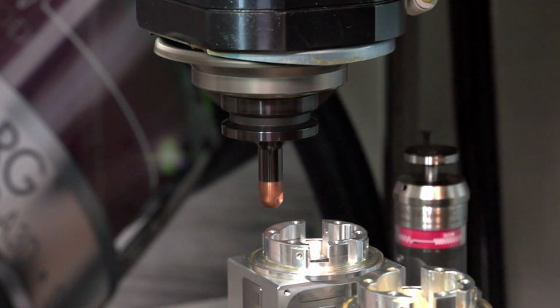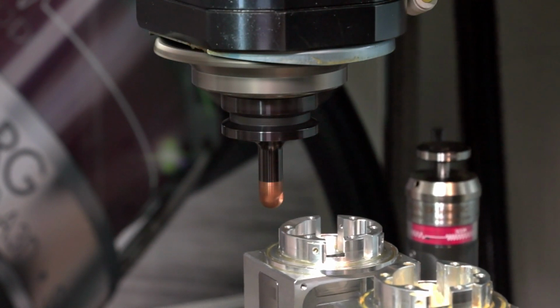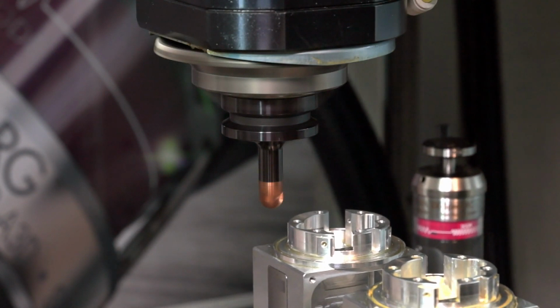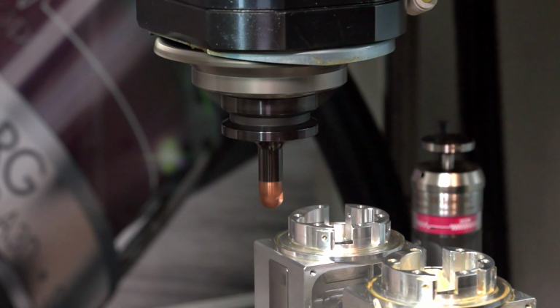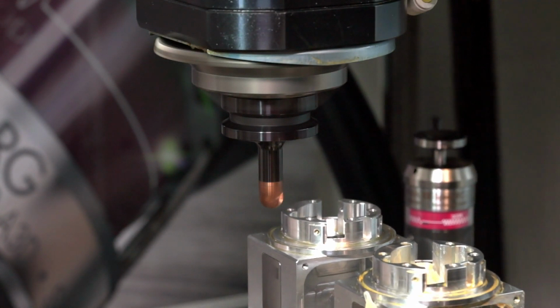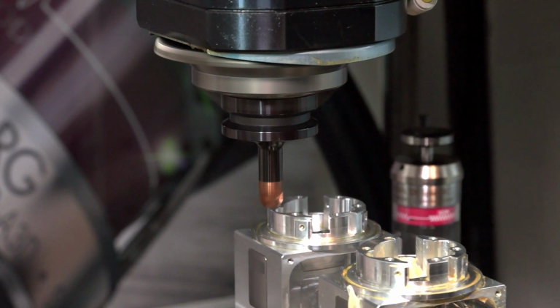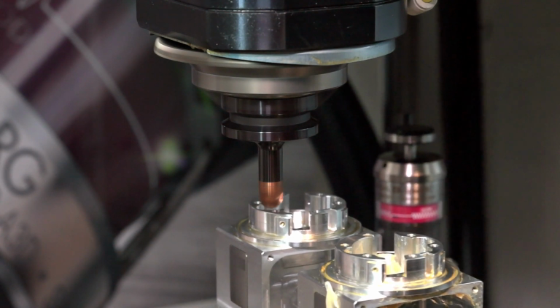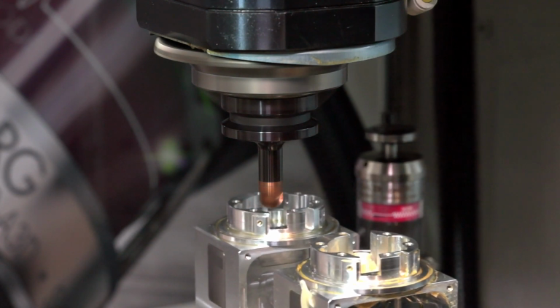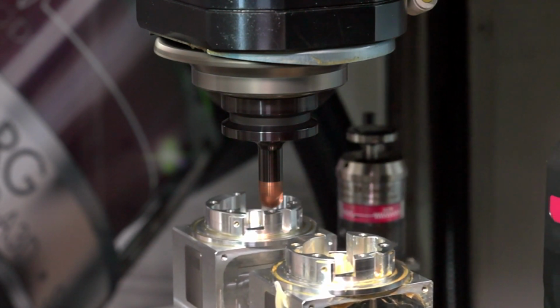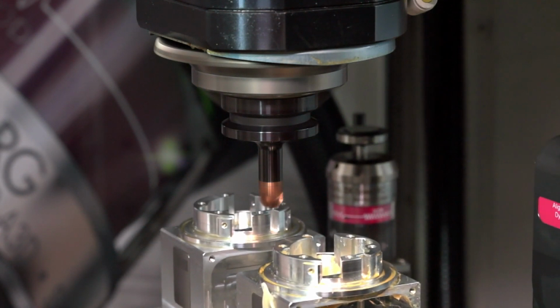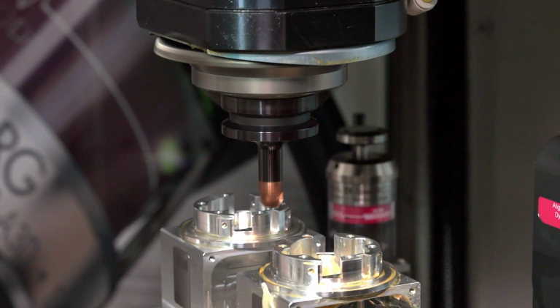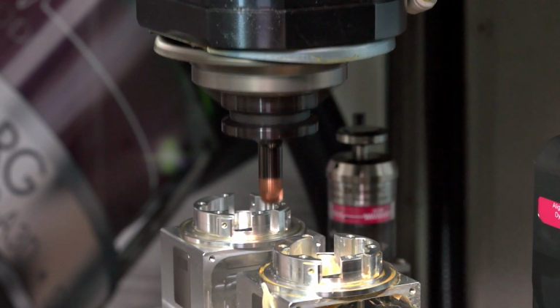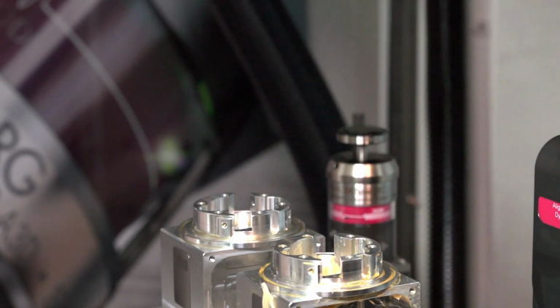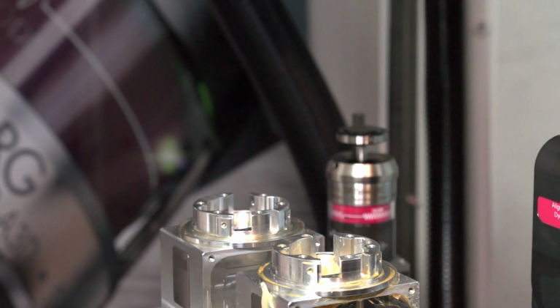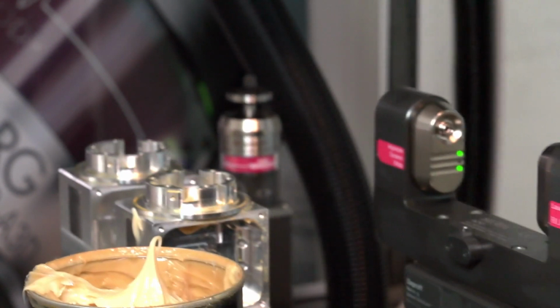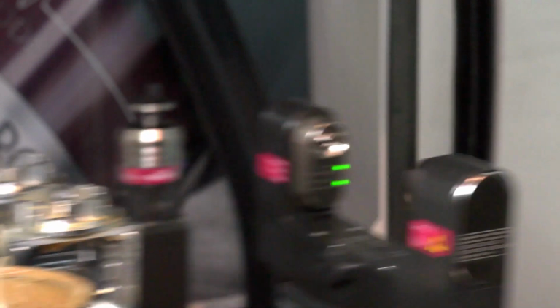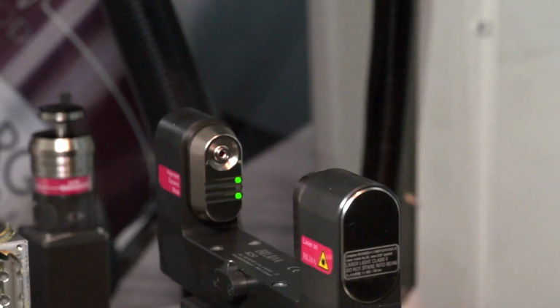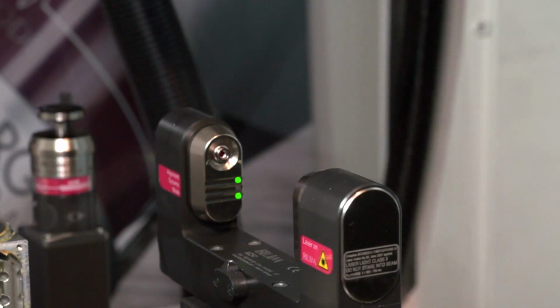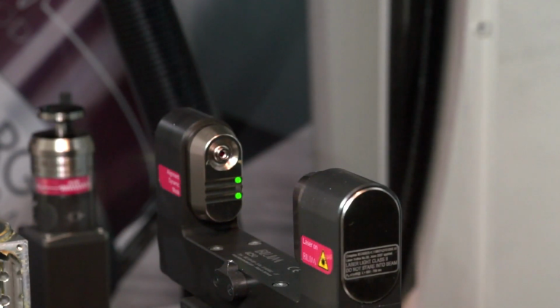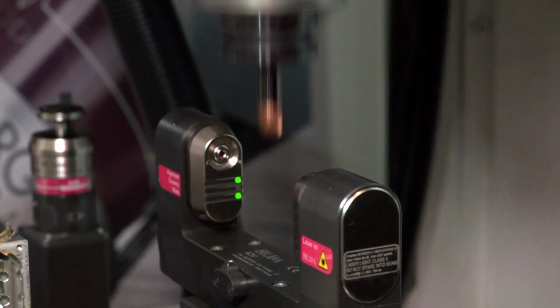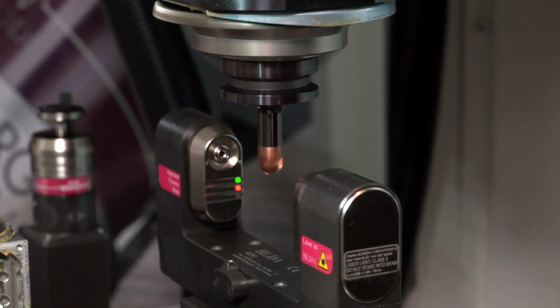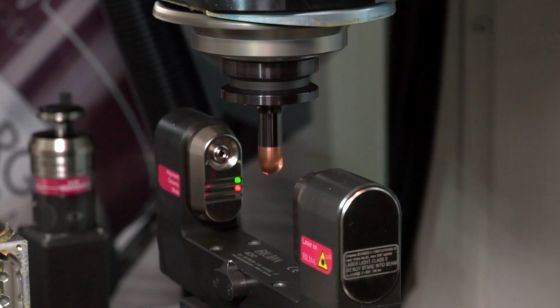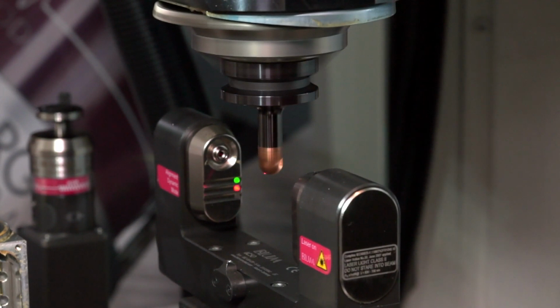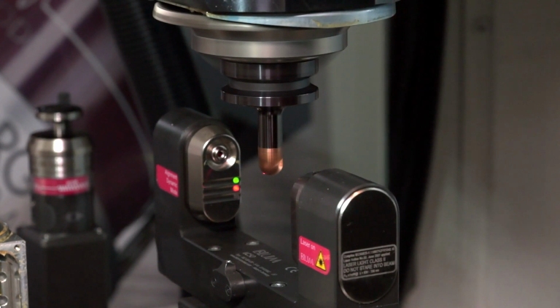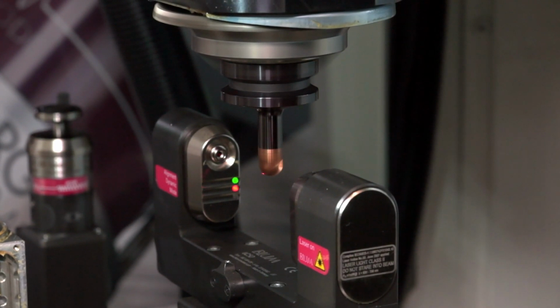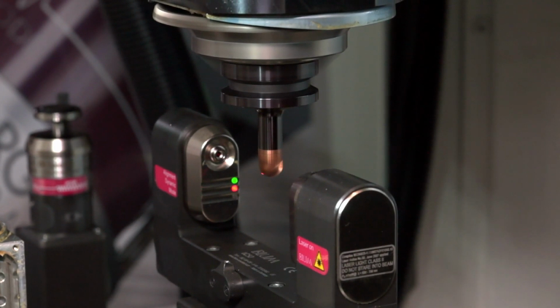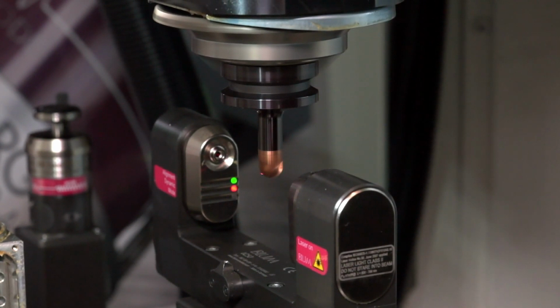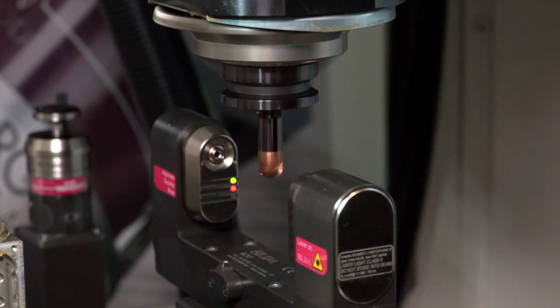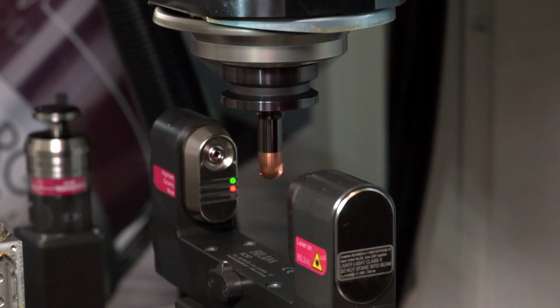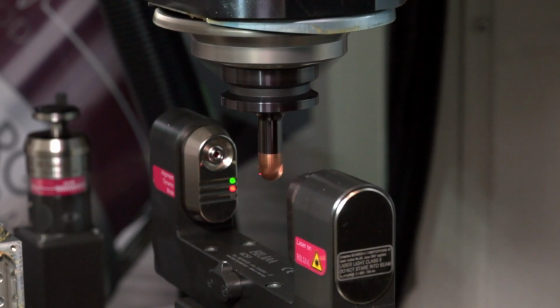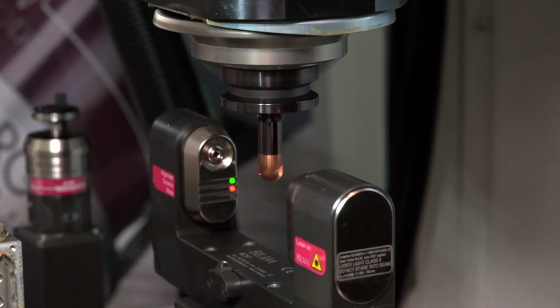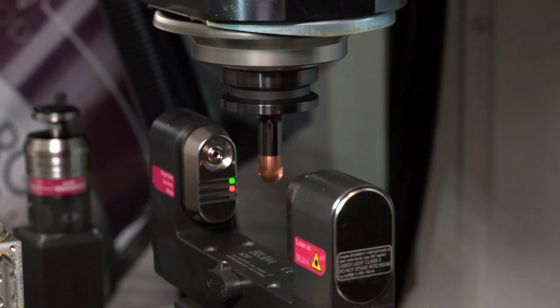How much faster? Typically when measuring a standard end mill in length and diameter and doing a cutting edge check, we will be 60% faster than the standard laser NT.